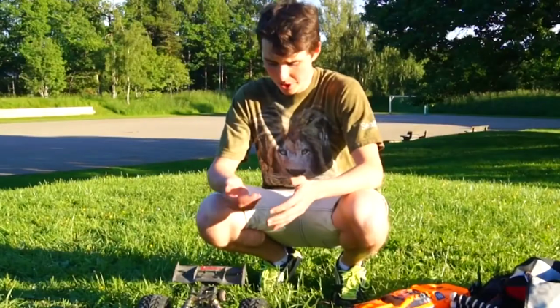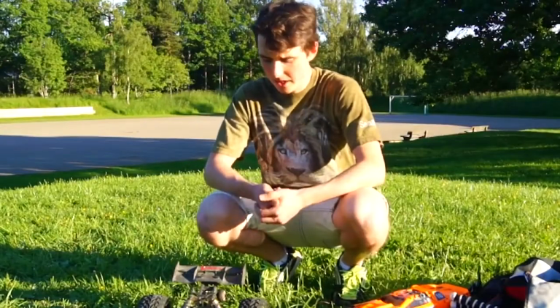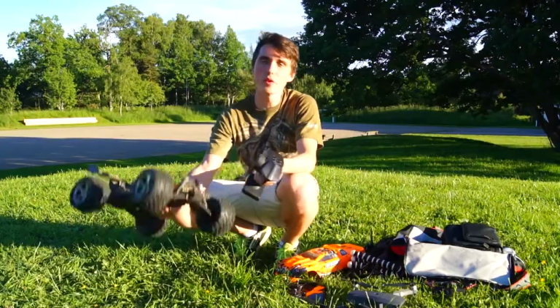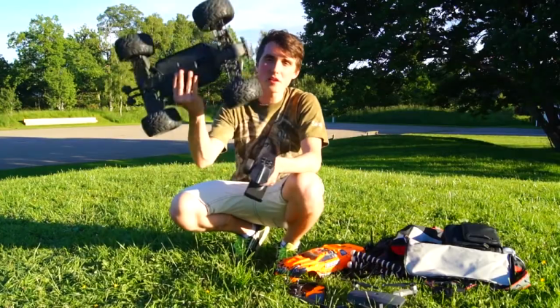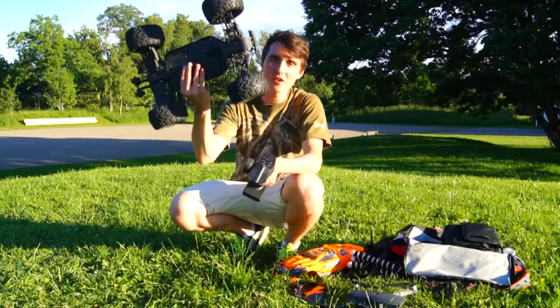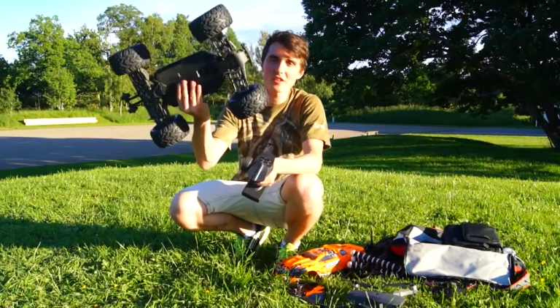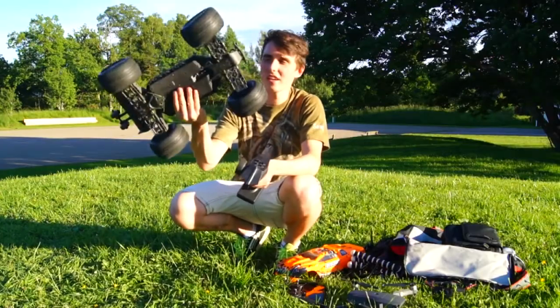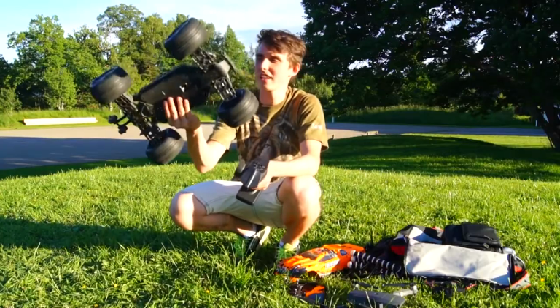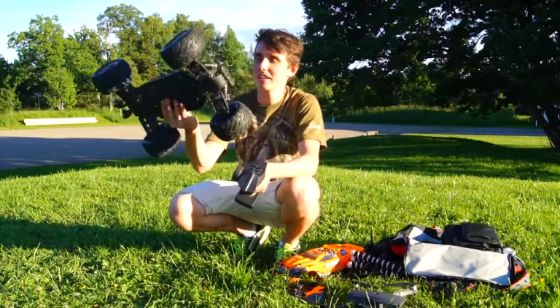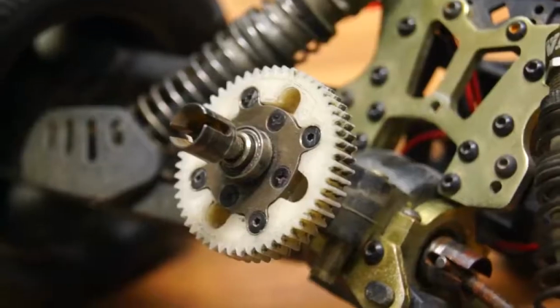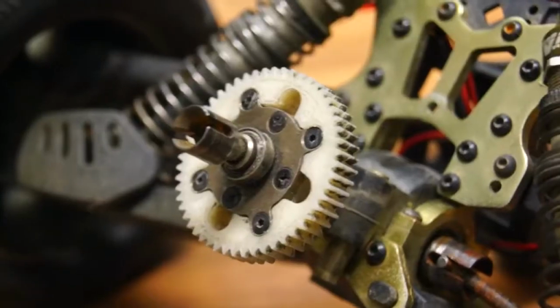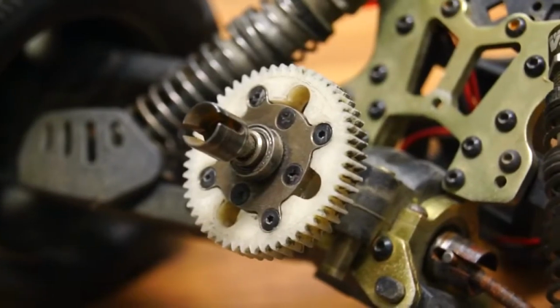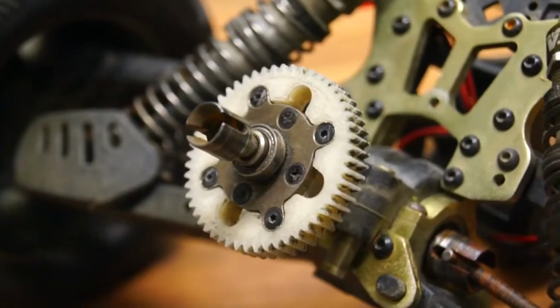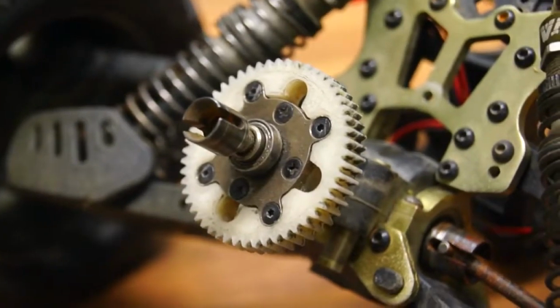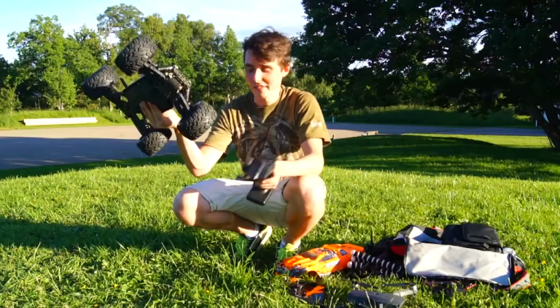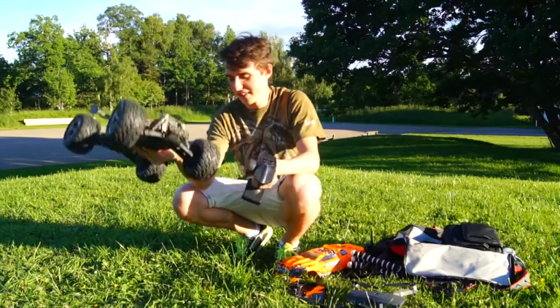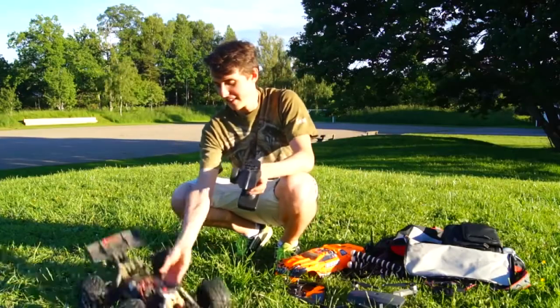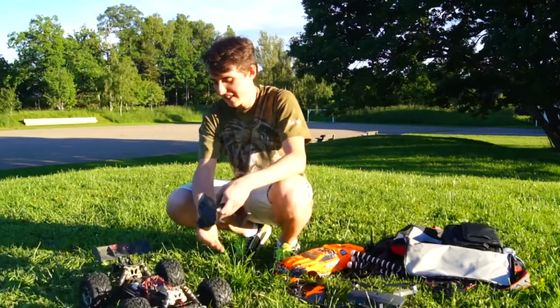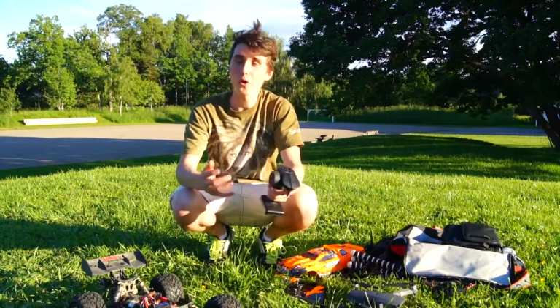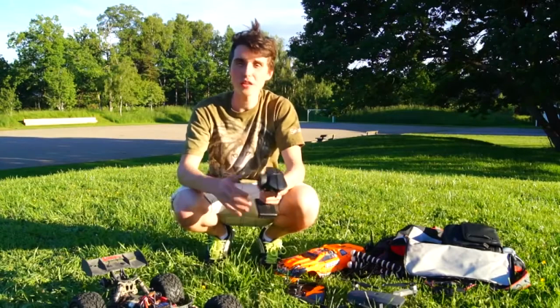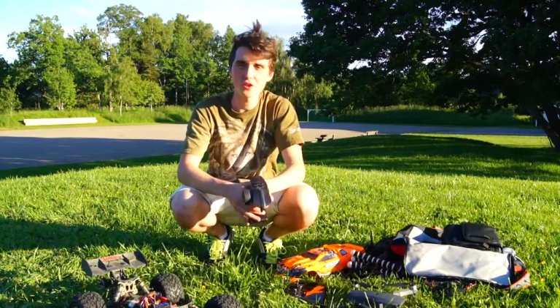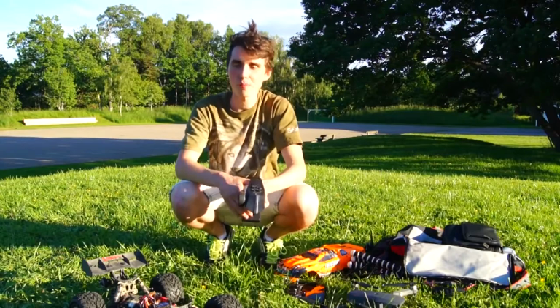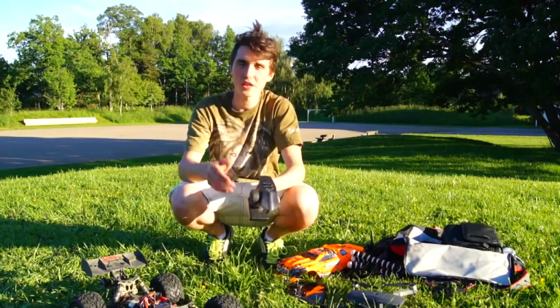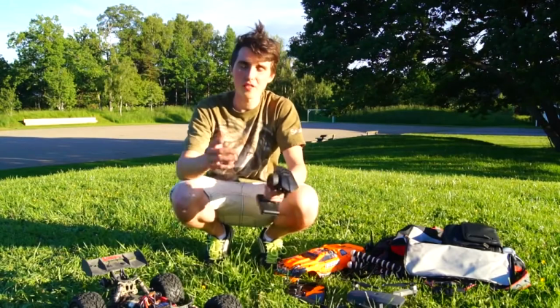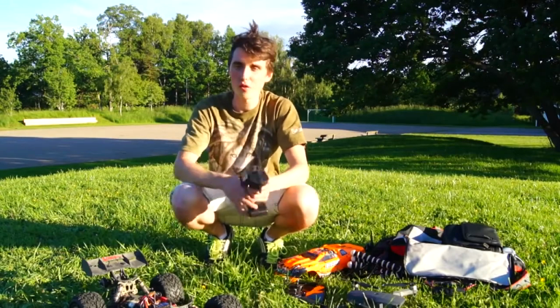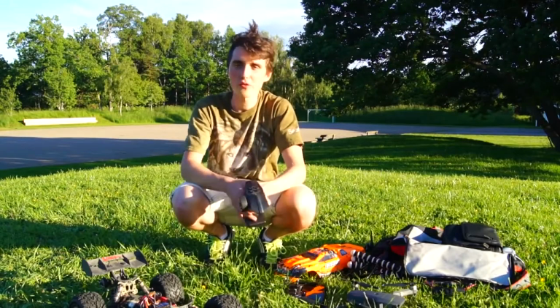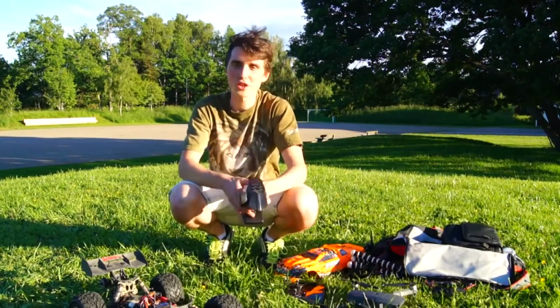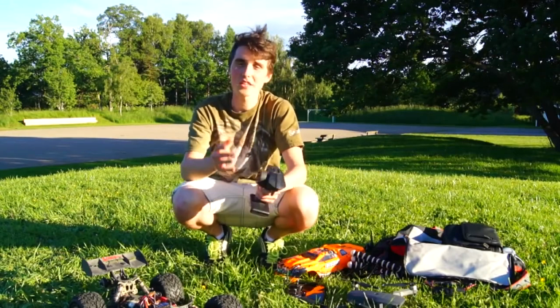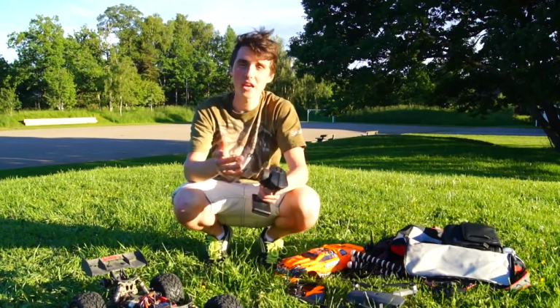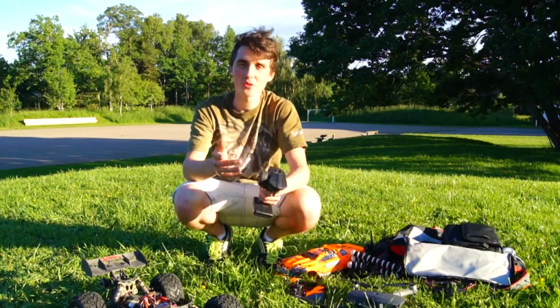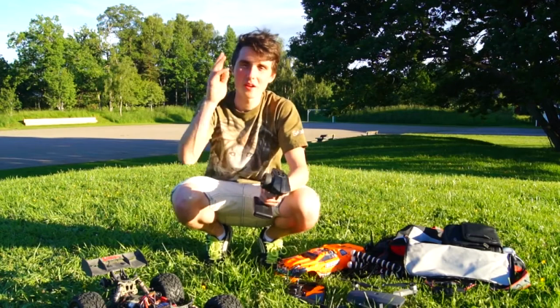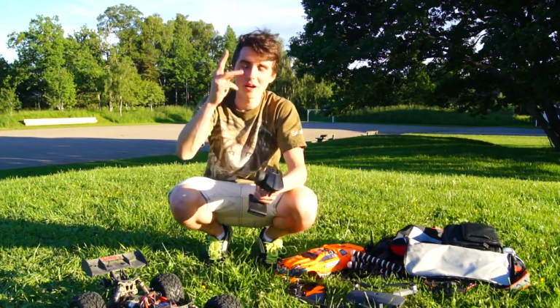The 3D printed gears might be the next best thing. I hope you enjoyed today's project — thank you very much for watching, see you again soon, bye!